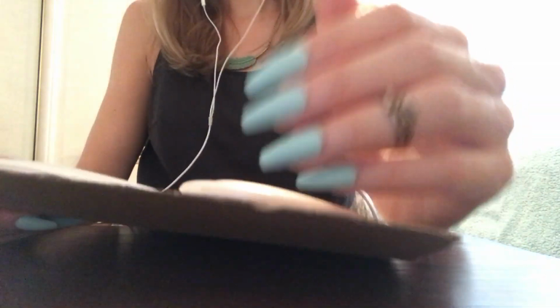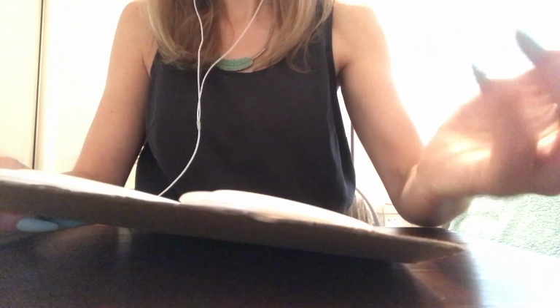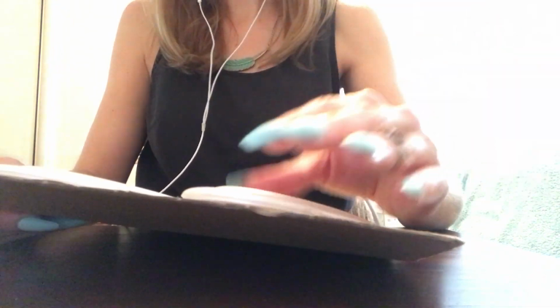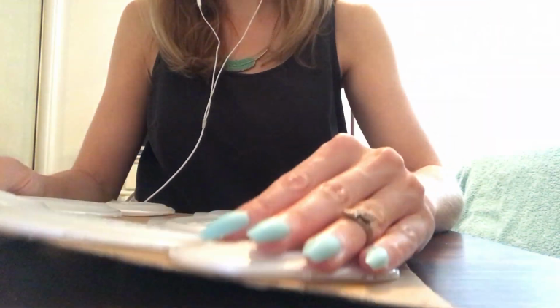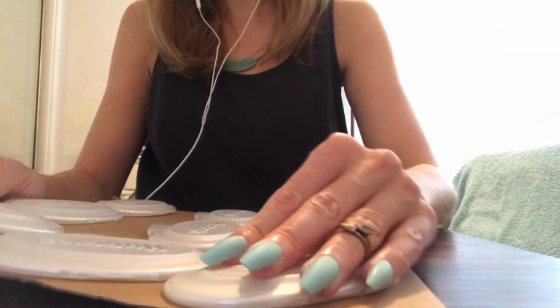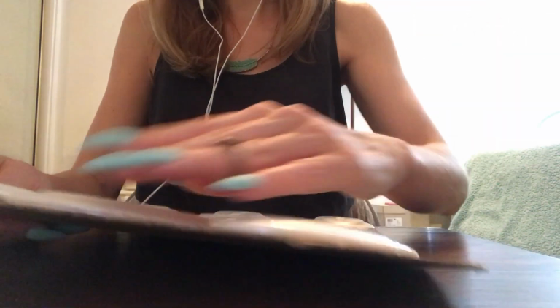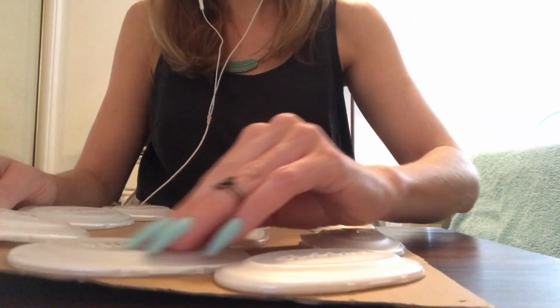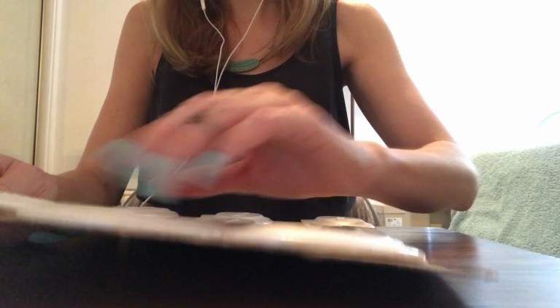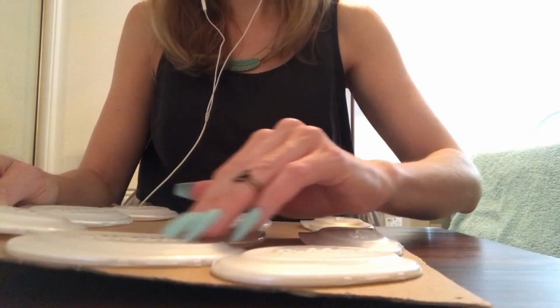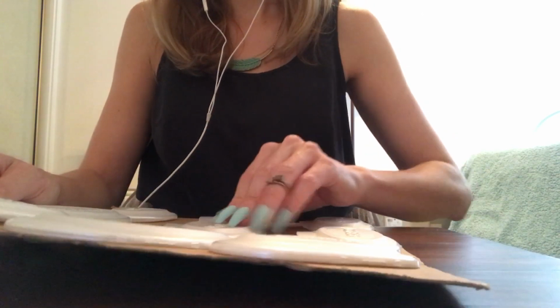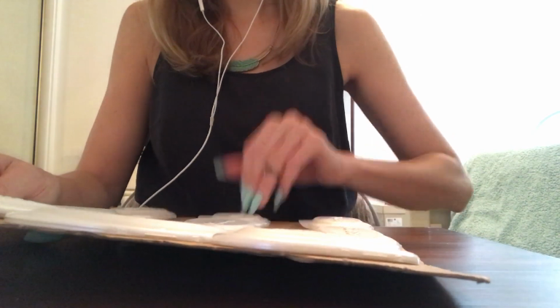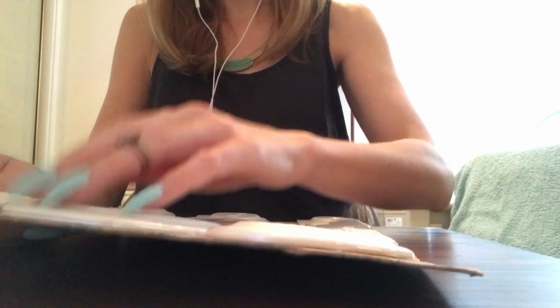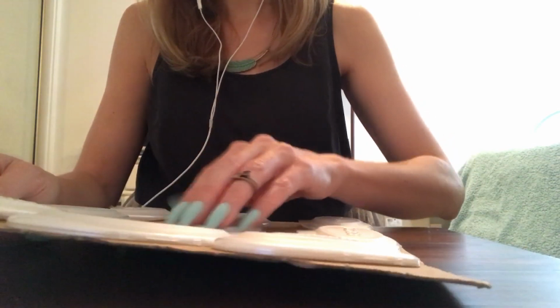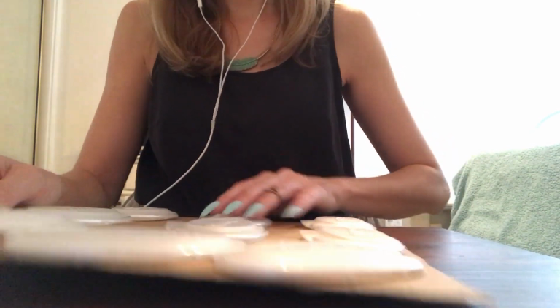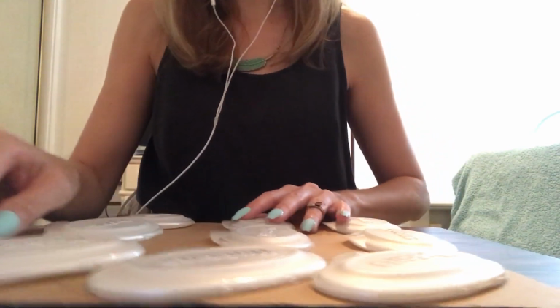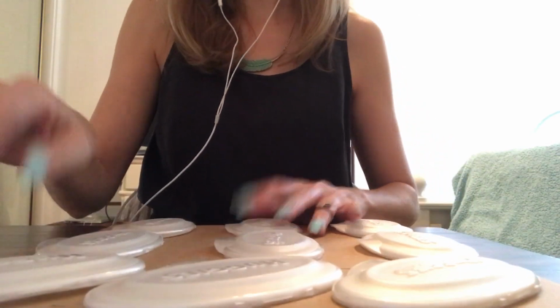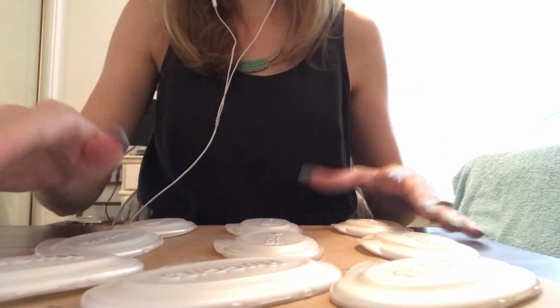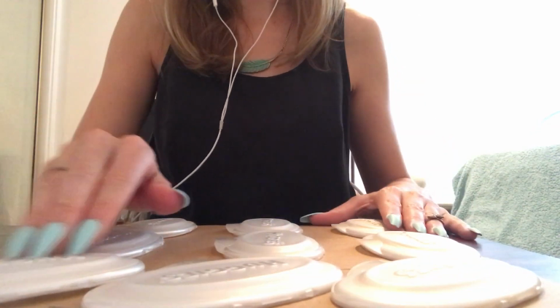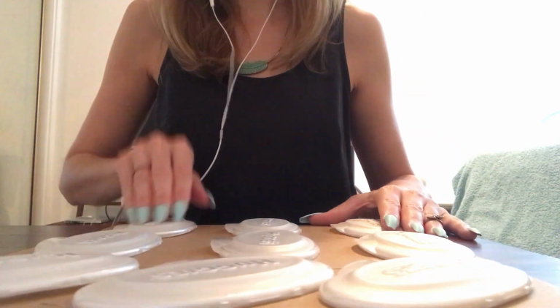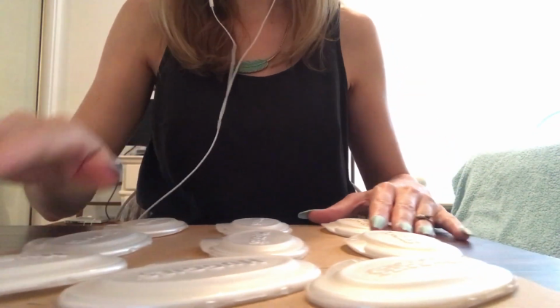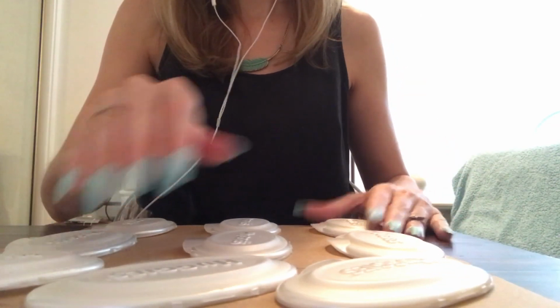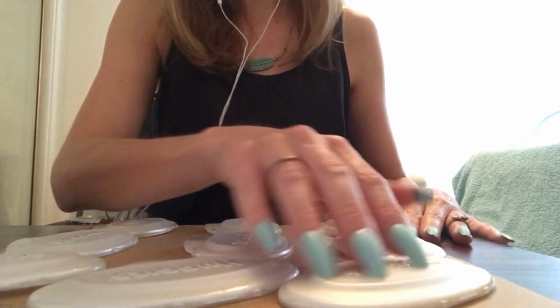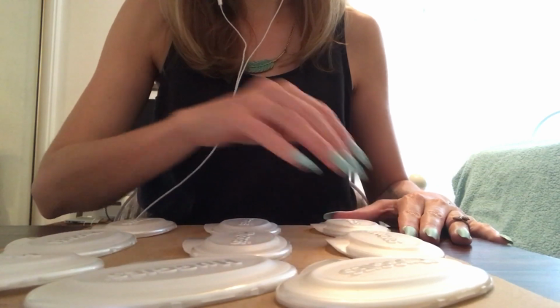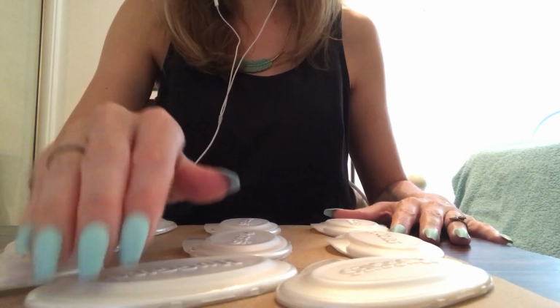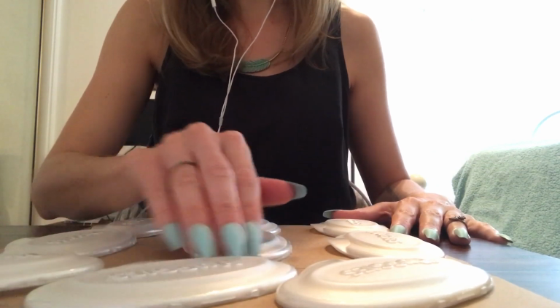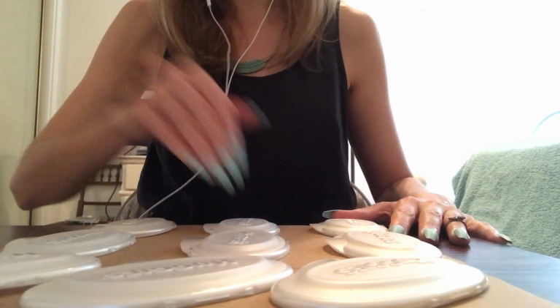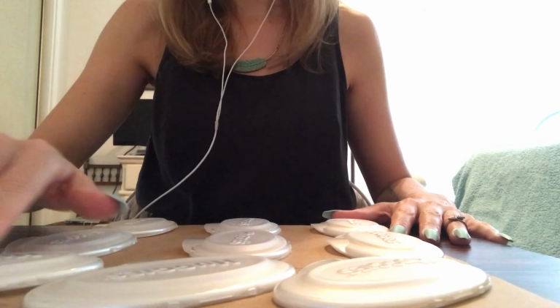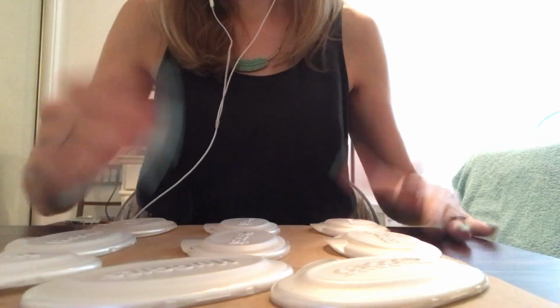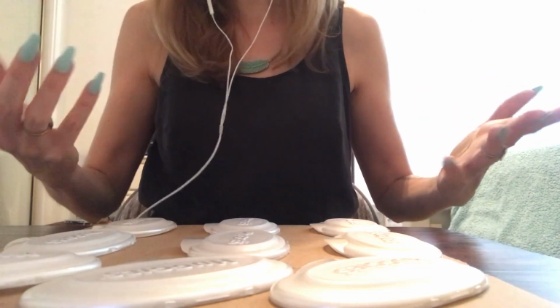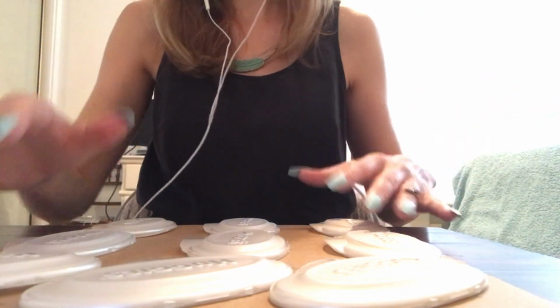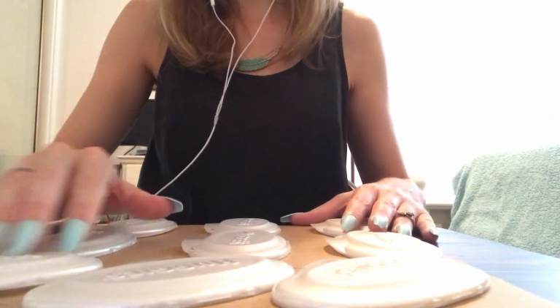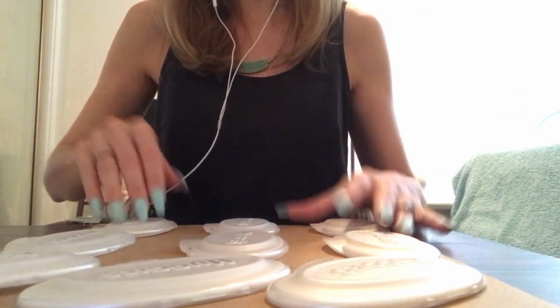Of course she goes through a lot of wipes. And although now they're into potty training, so a bit less, but still.